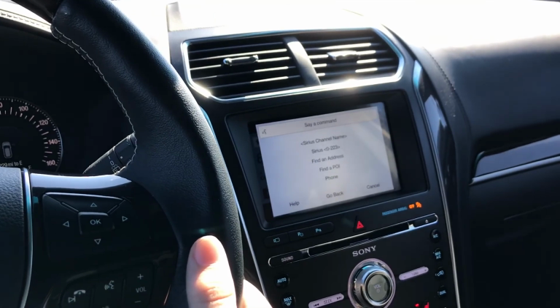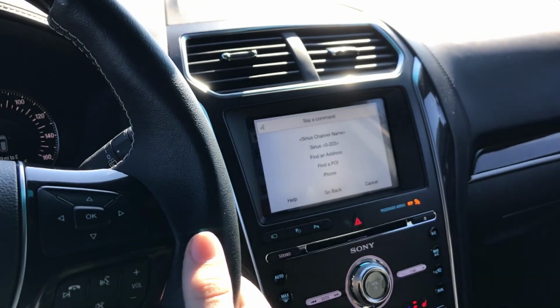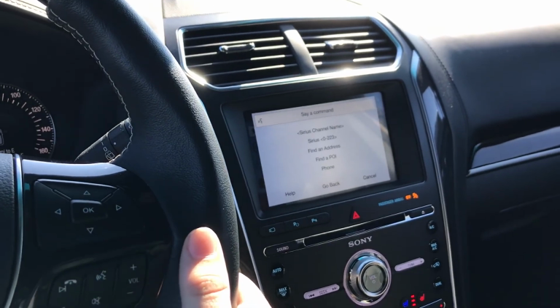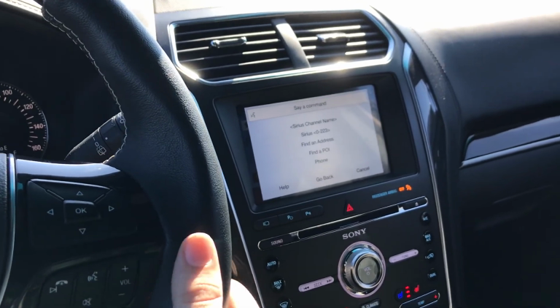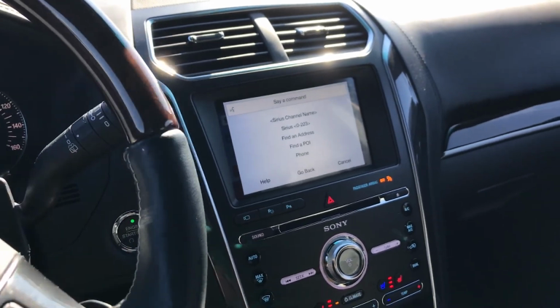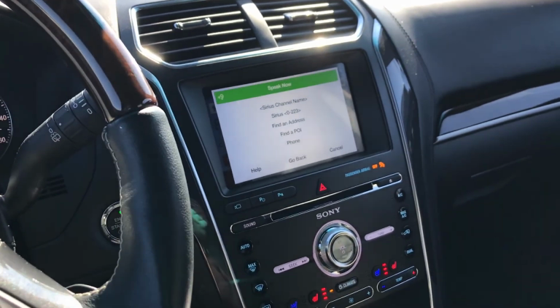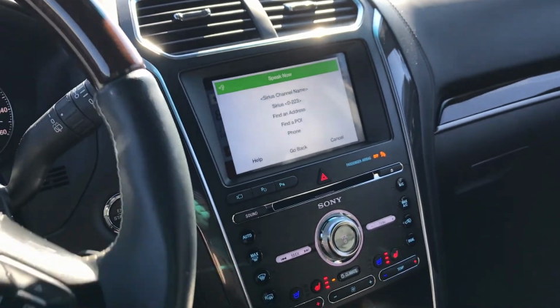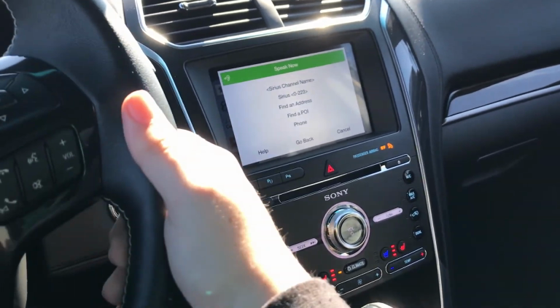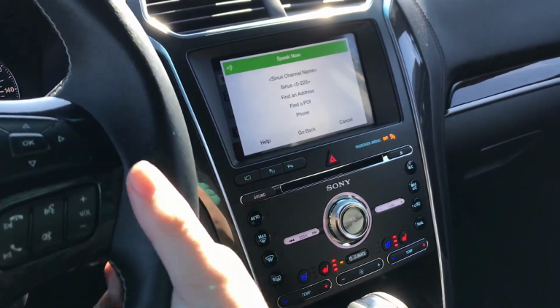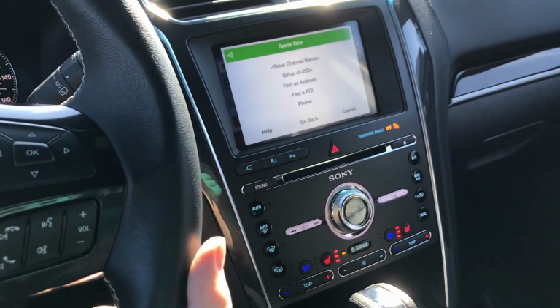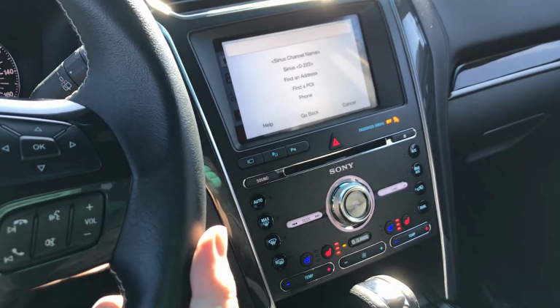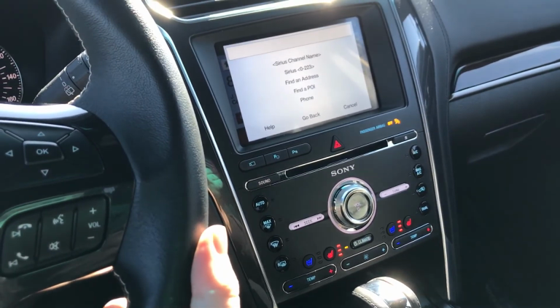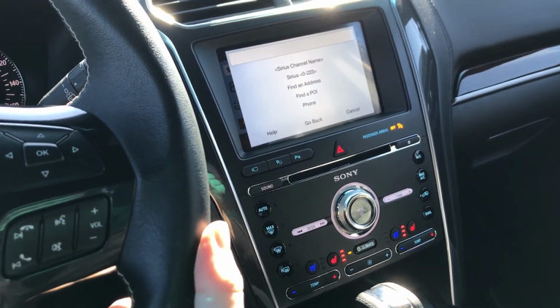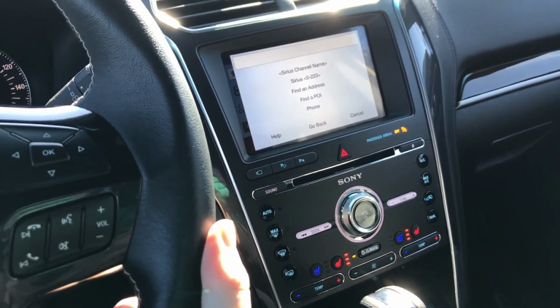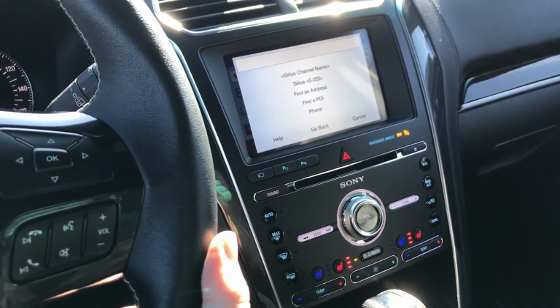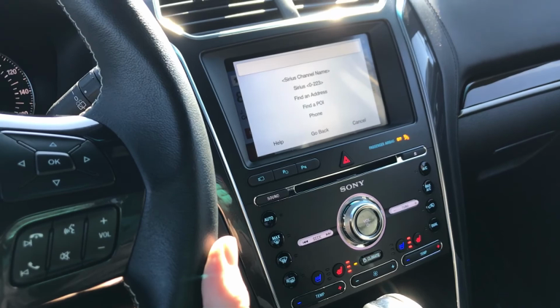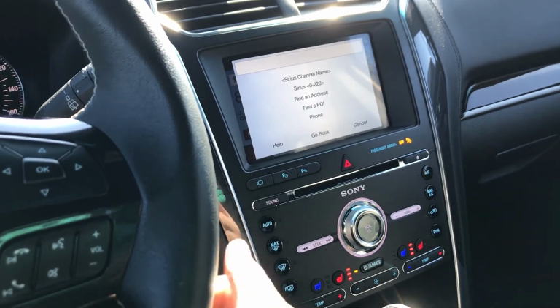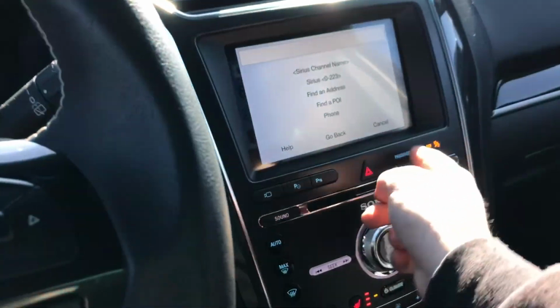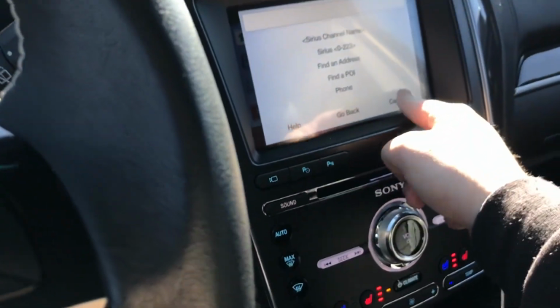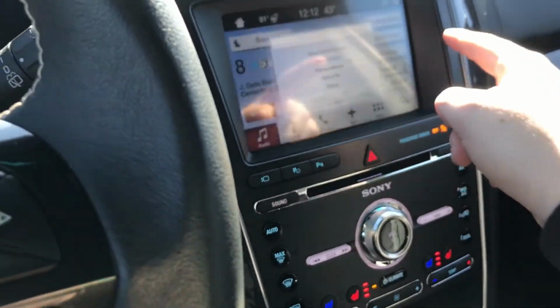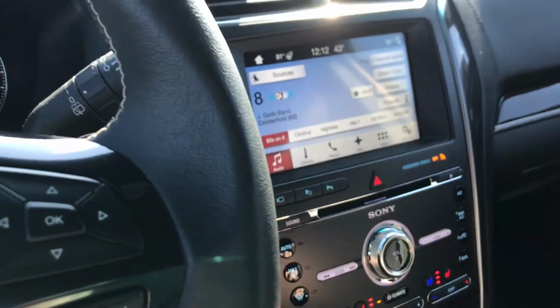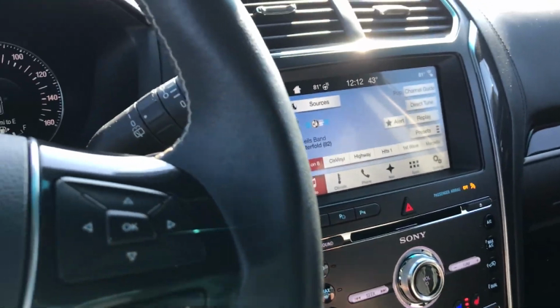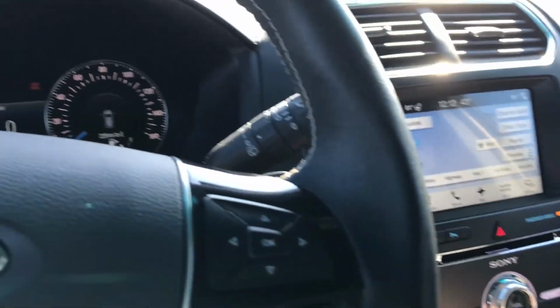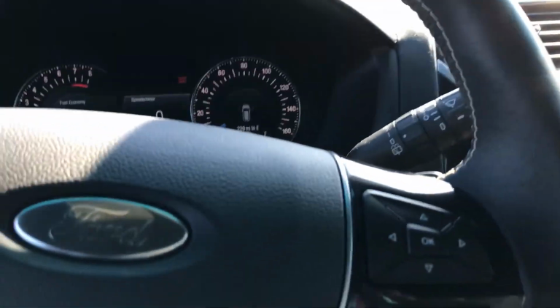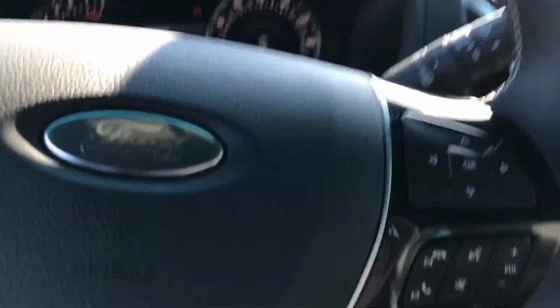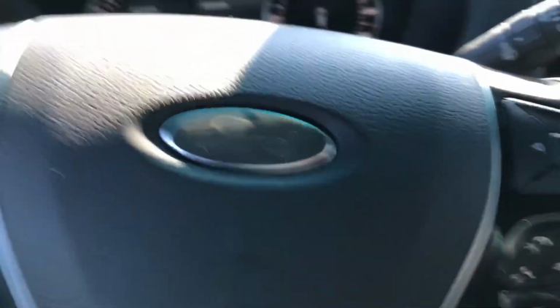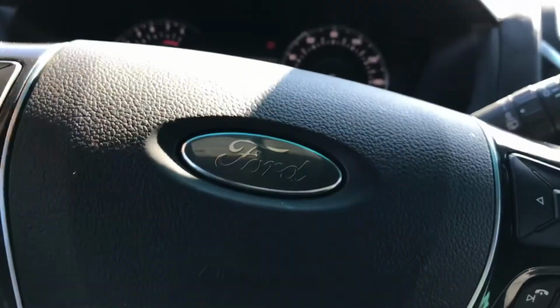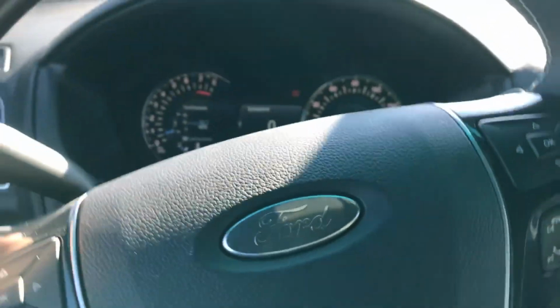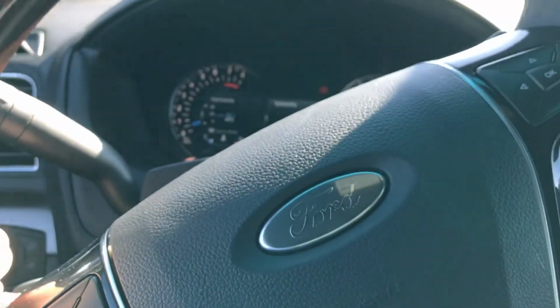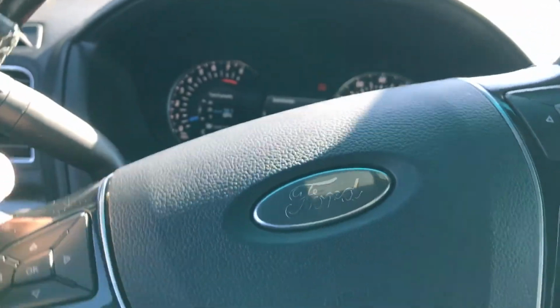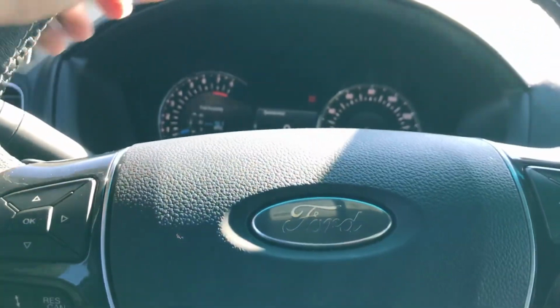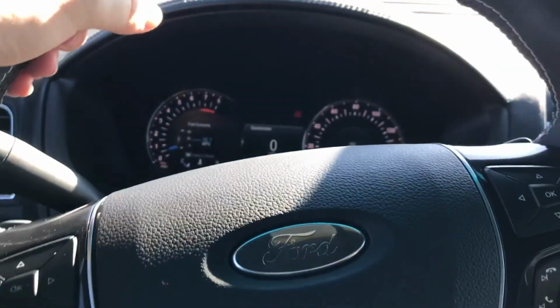Voice recognition — let's try it. Please say a command. Okay, help. It actually talks back to you — you can press the button and speak or just interrupt it at any time by pressing the blue button.